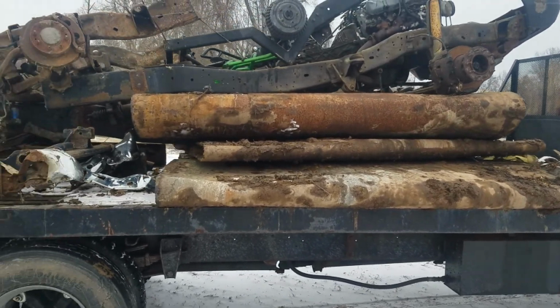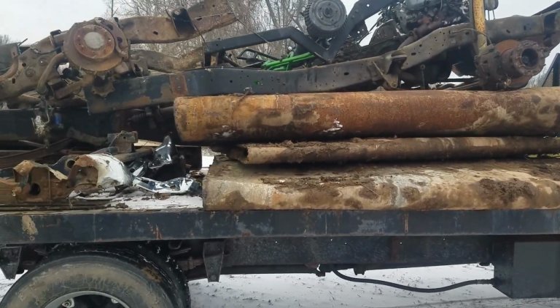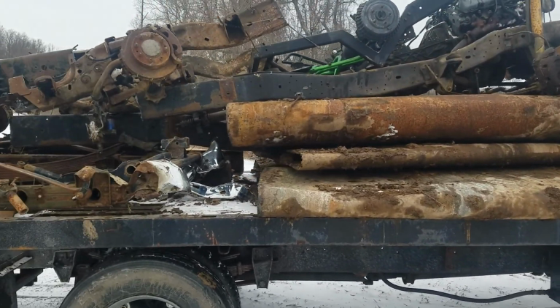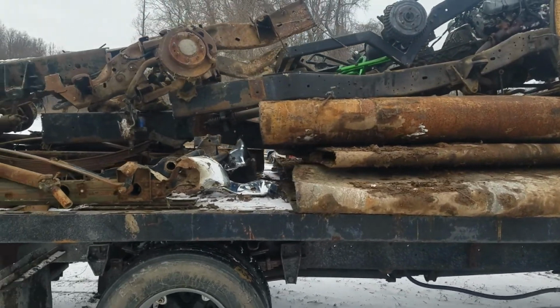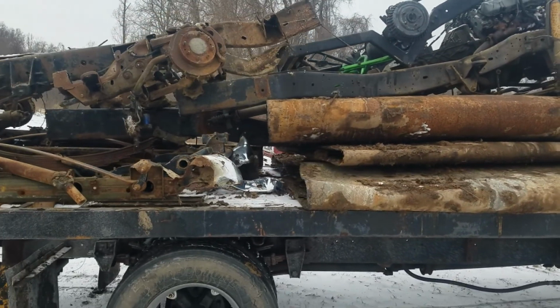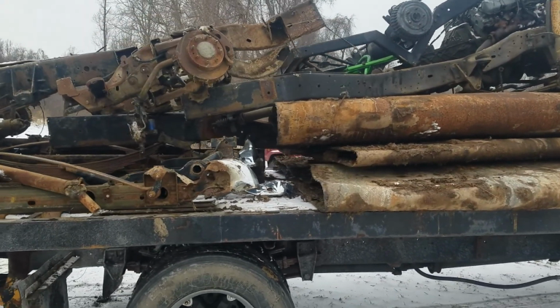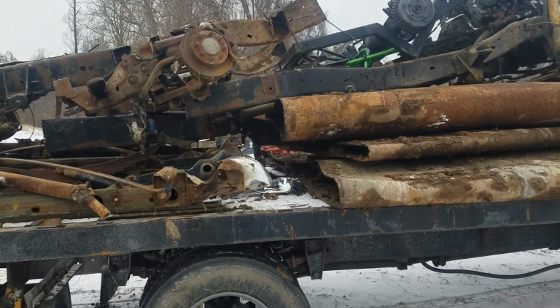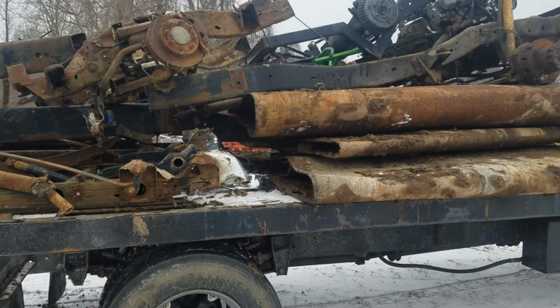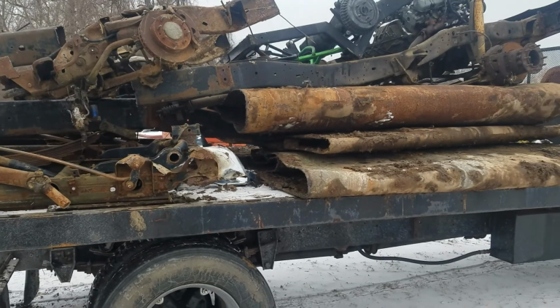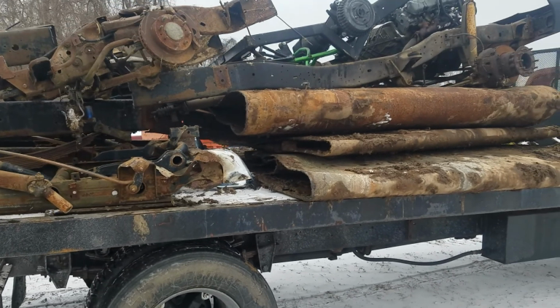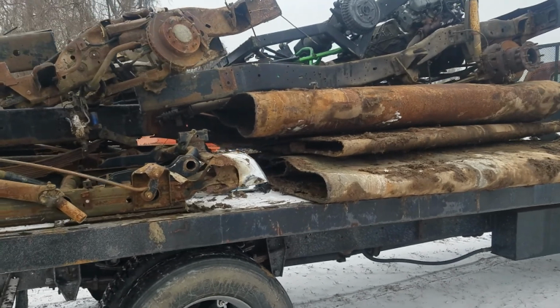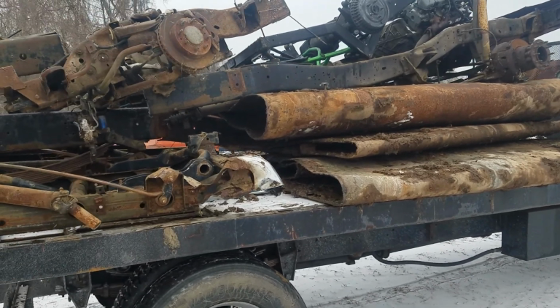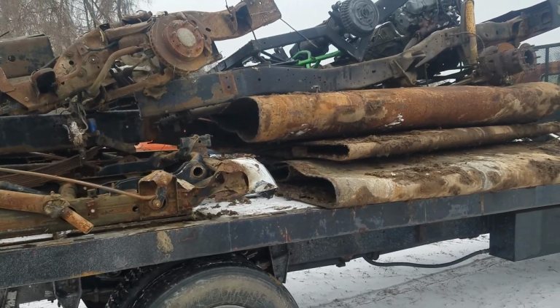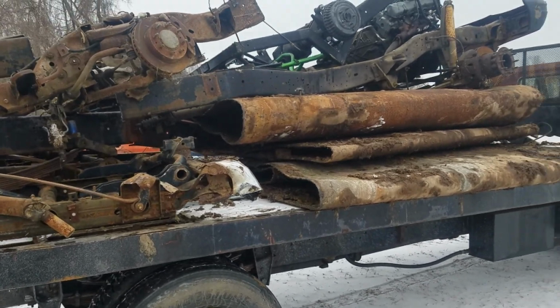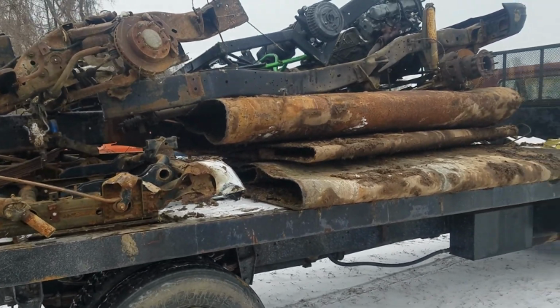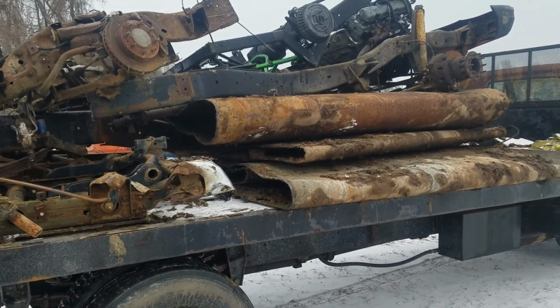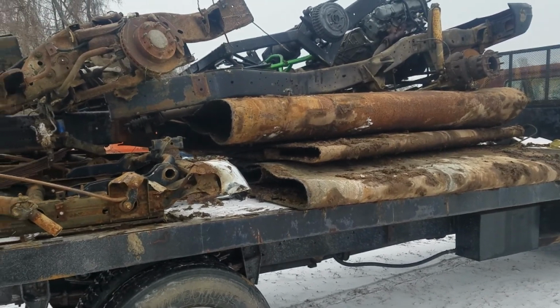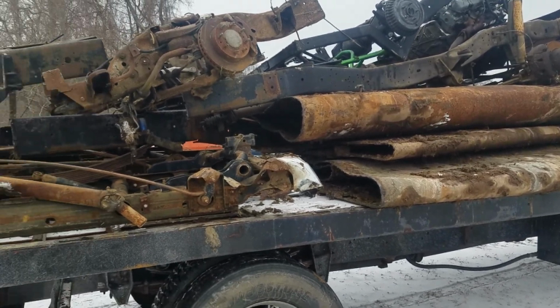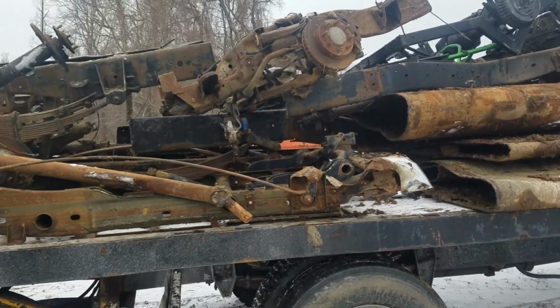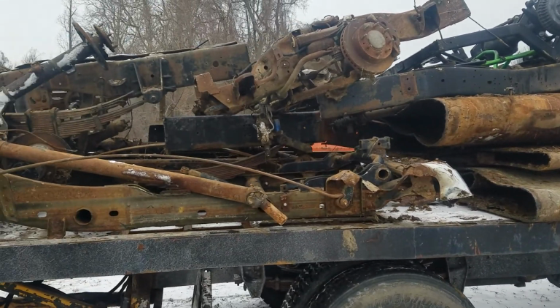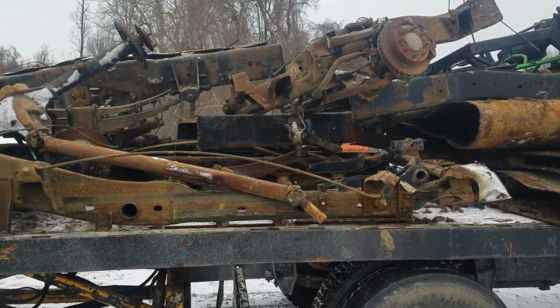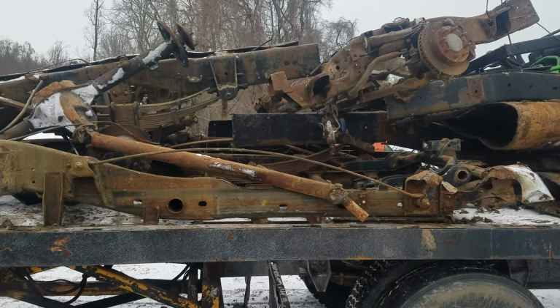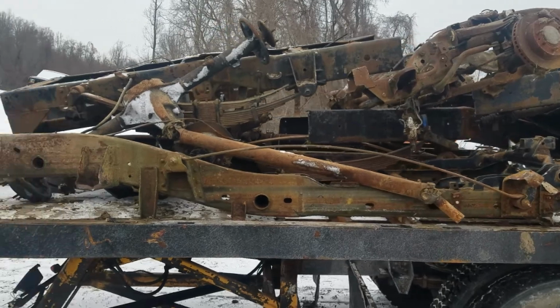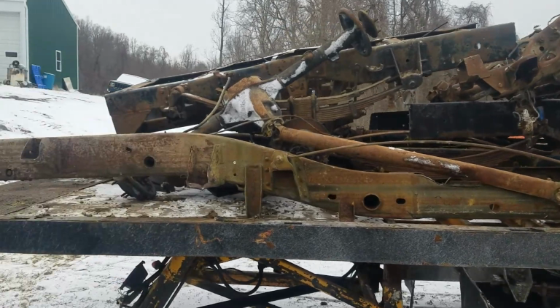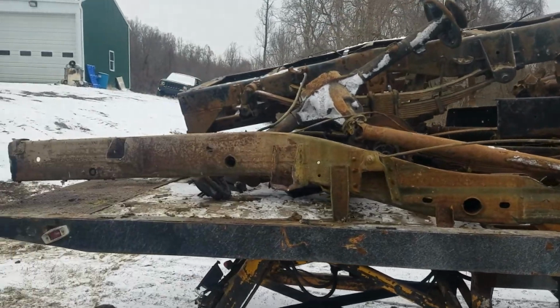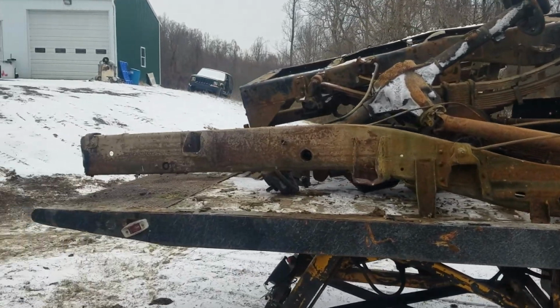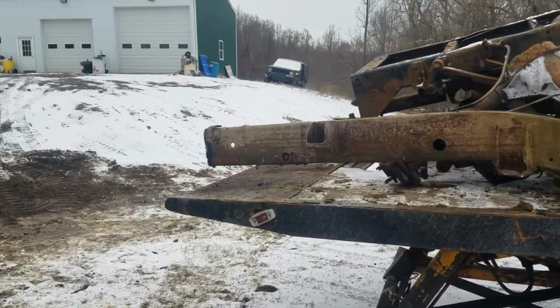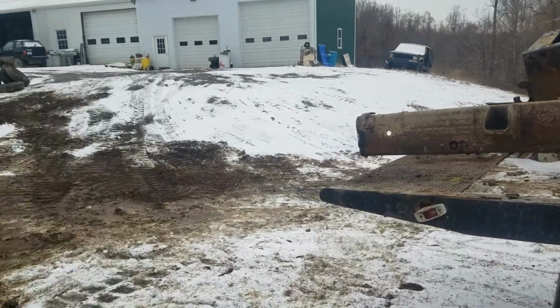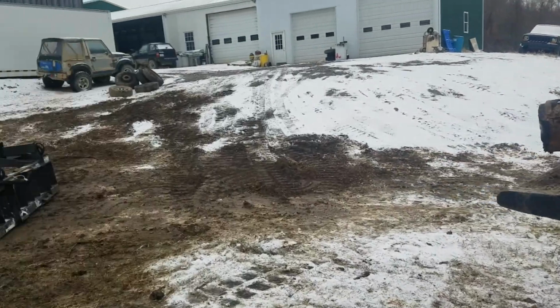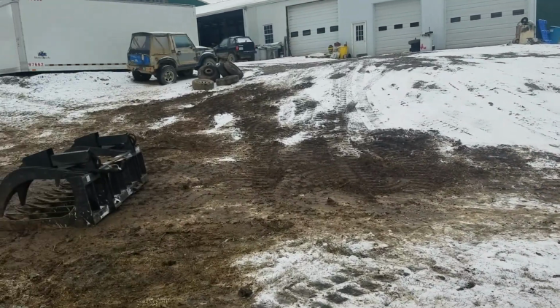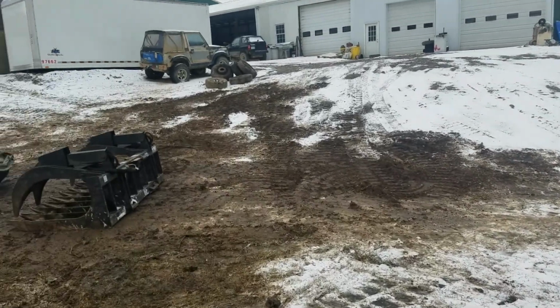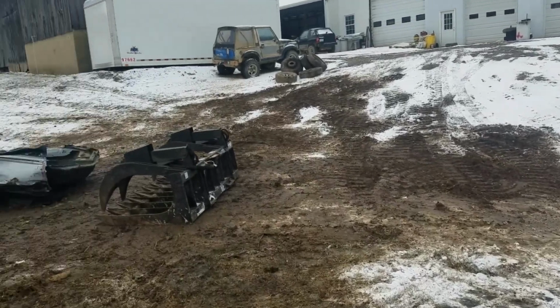We crushed those tanks with the track loader — that's in another one of my videos. But this ought to be a pretty good load; it'll be considered unprepared number one.